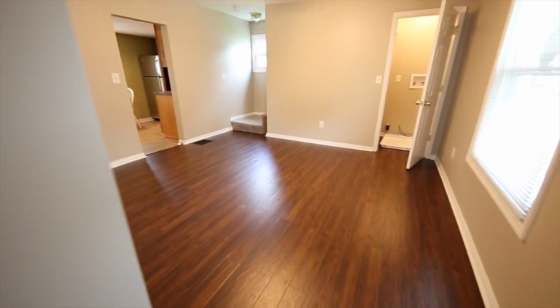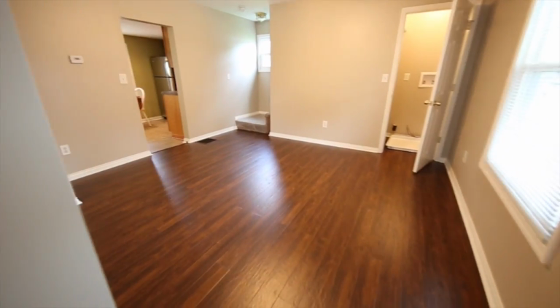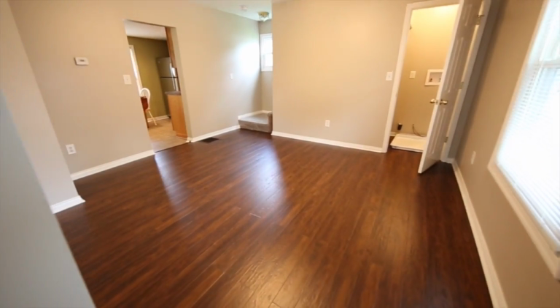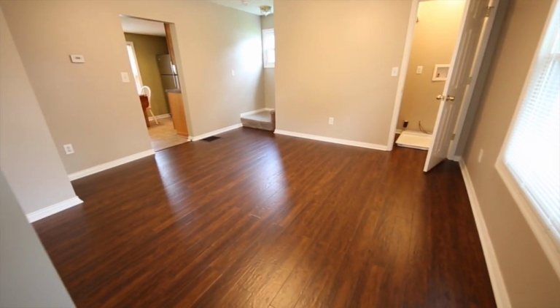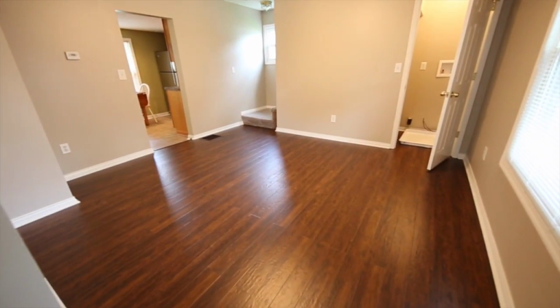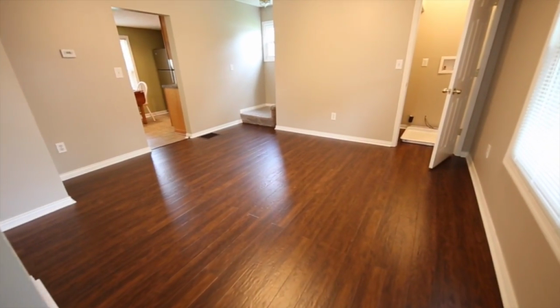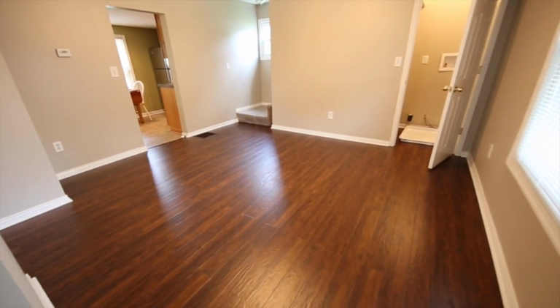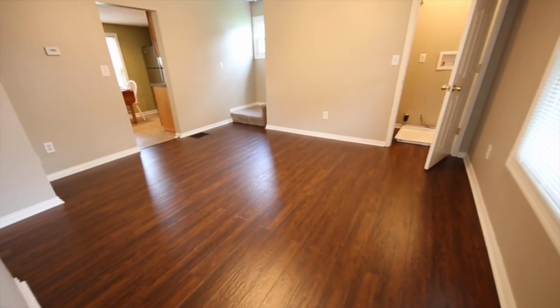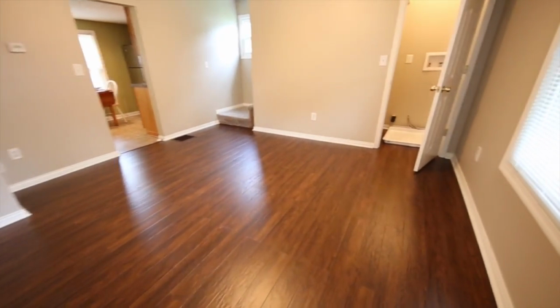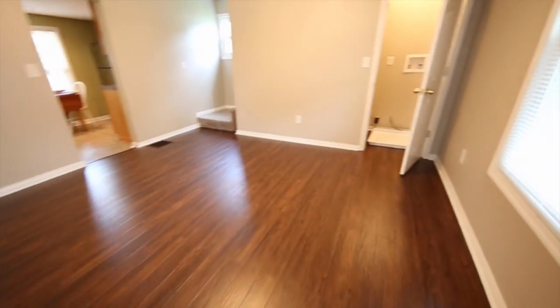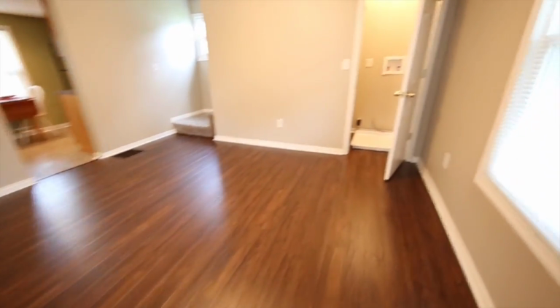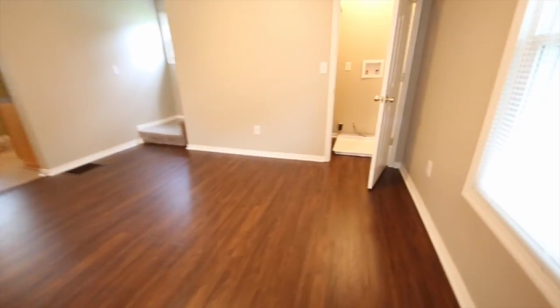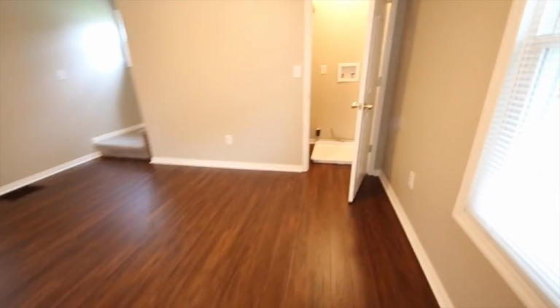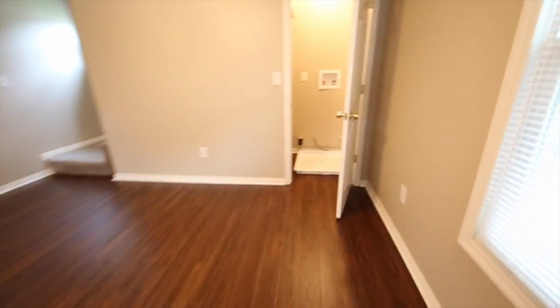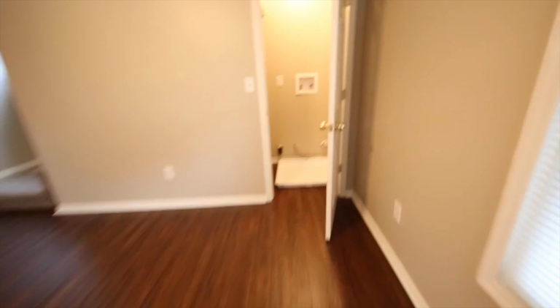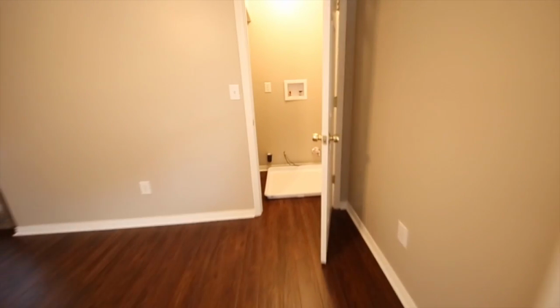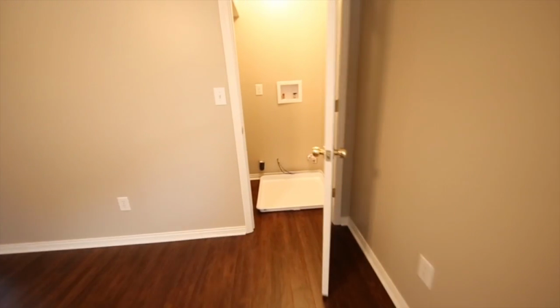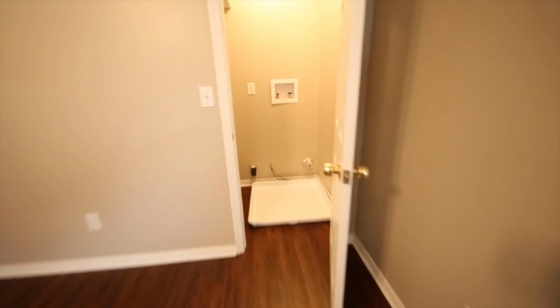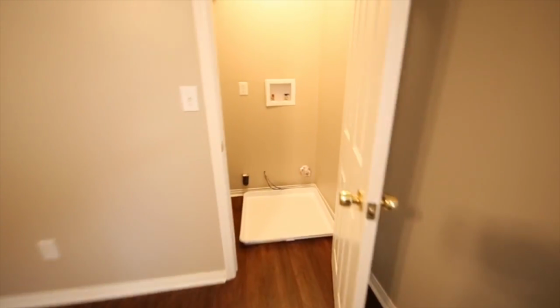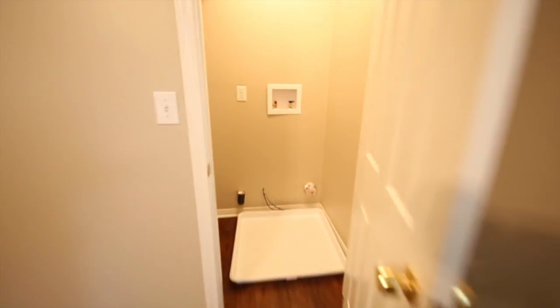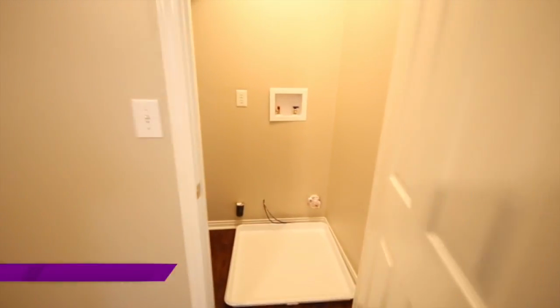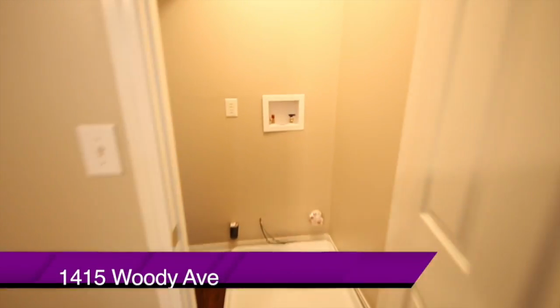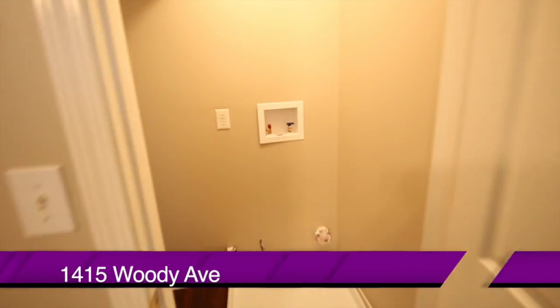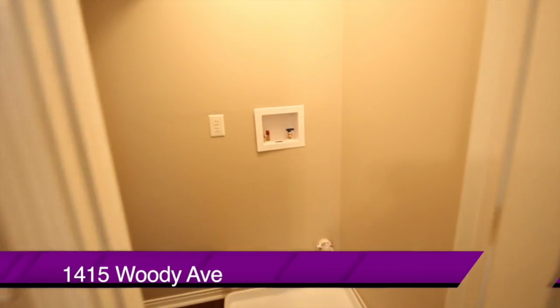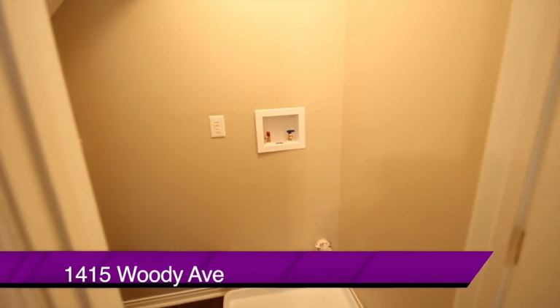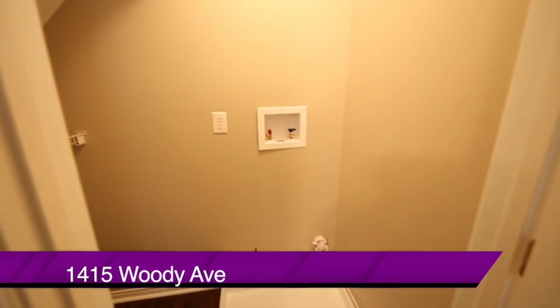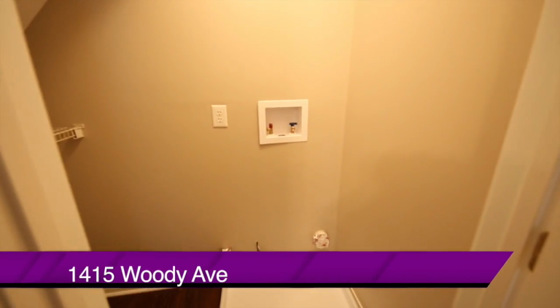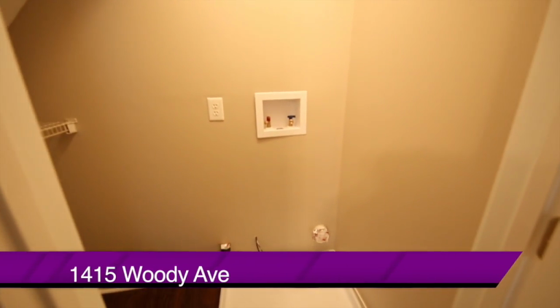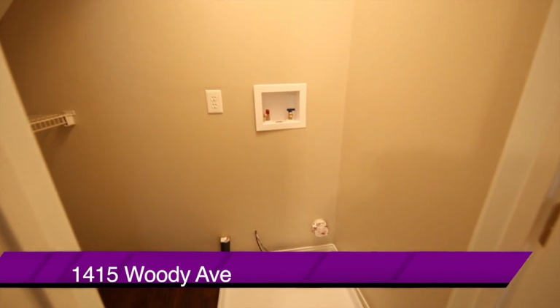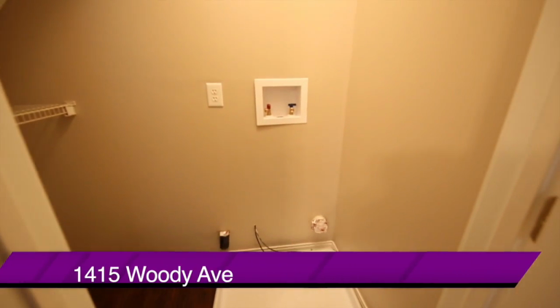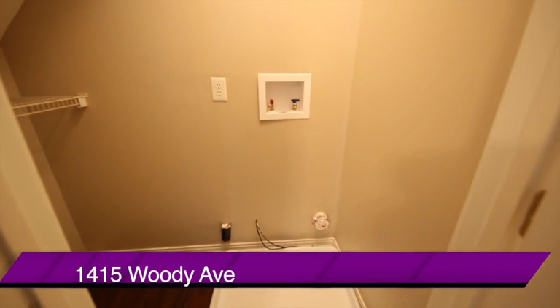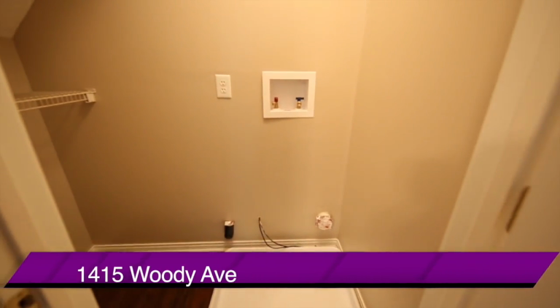Our sellers have just recently added a first floor laundry area in this closet for a stackable laundry, making it very convenient.